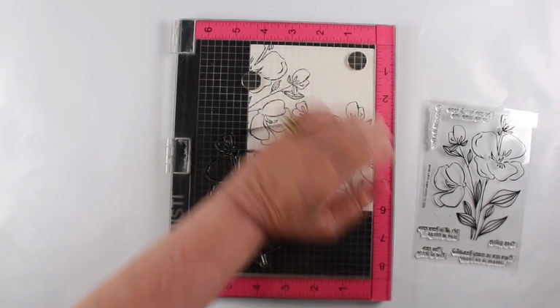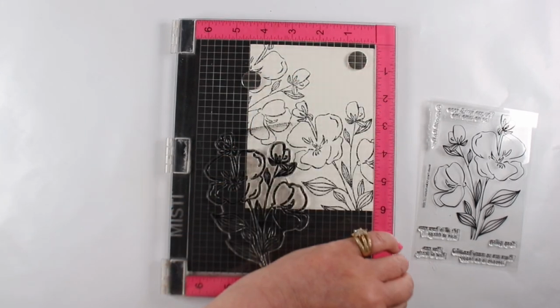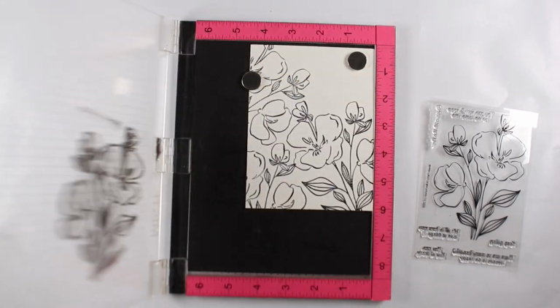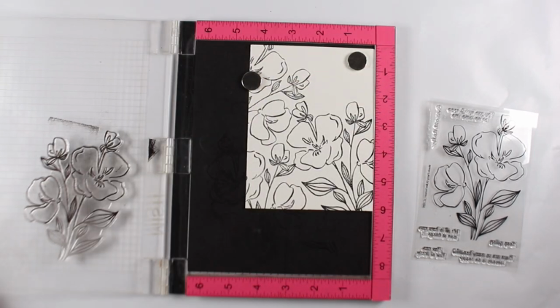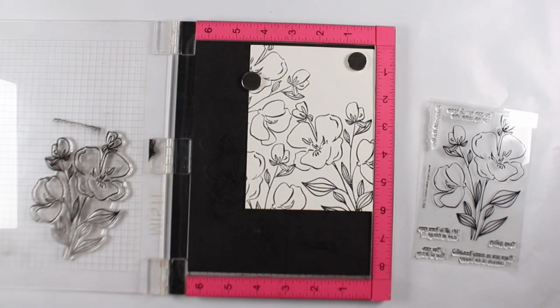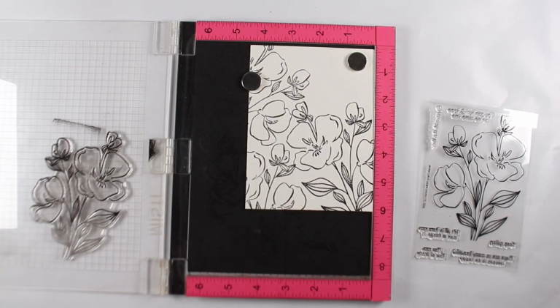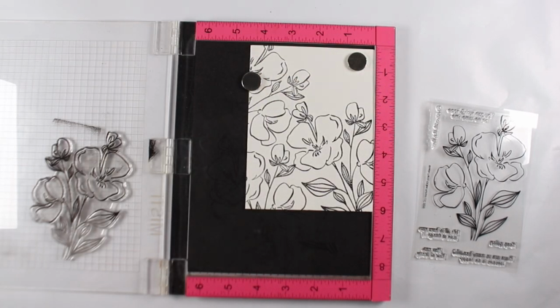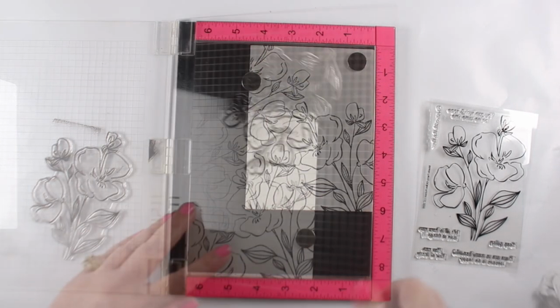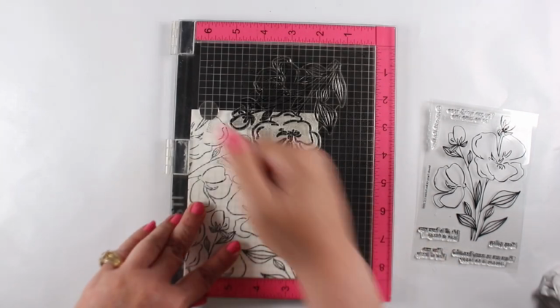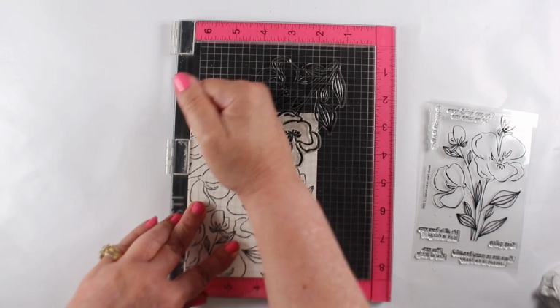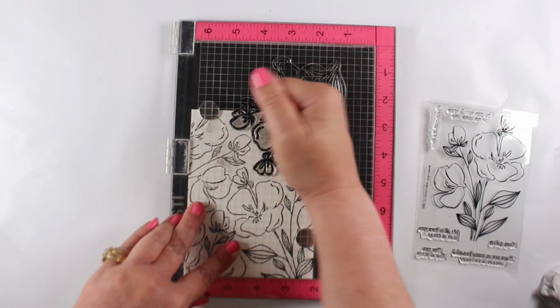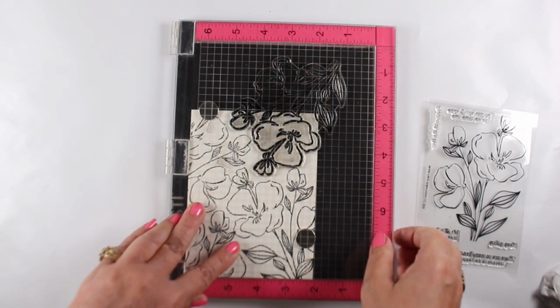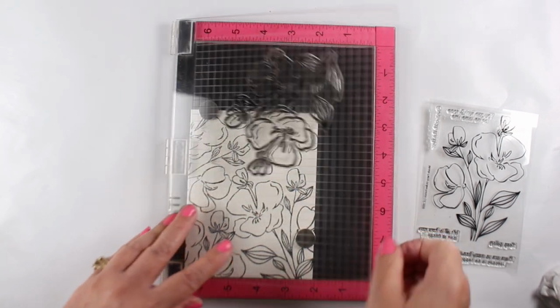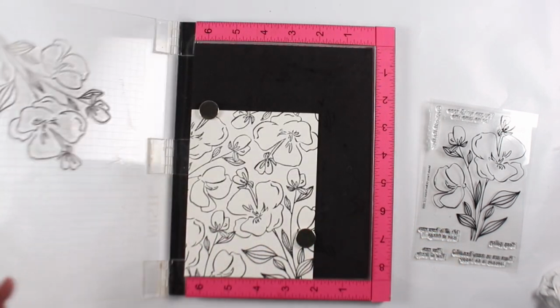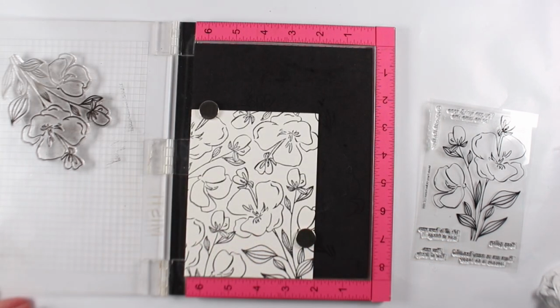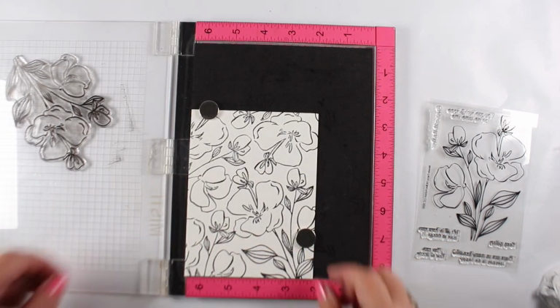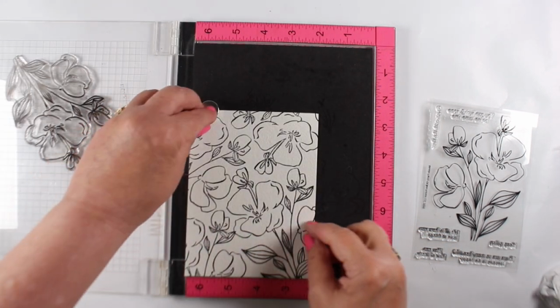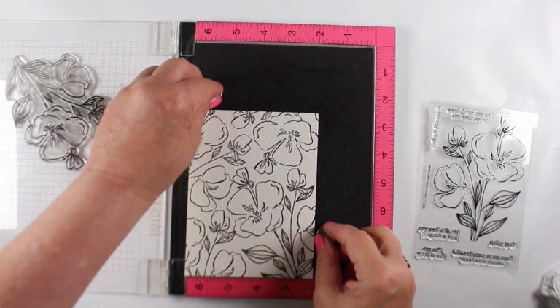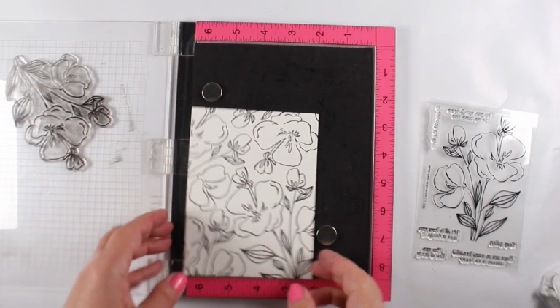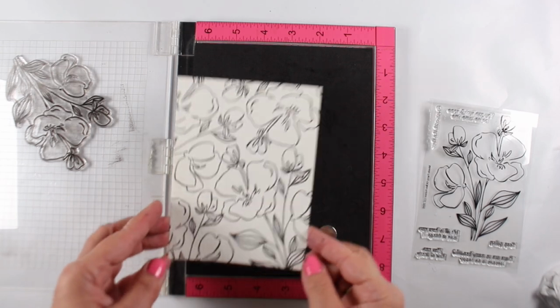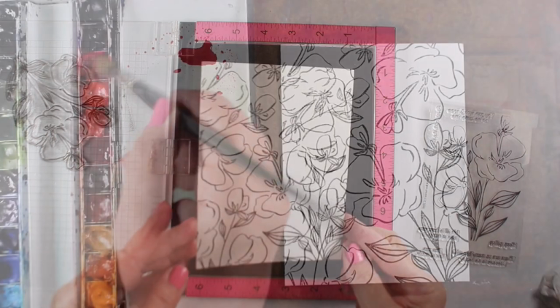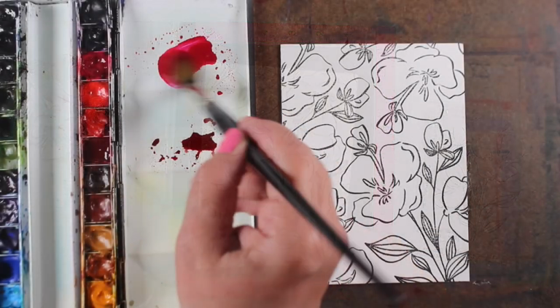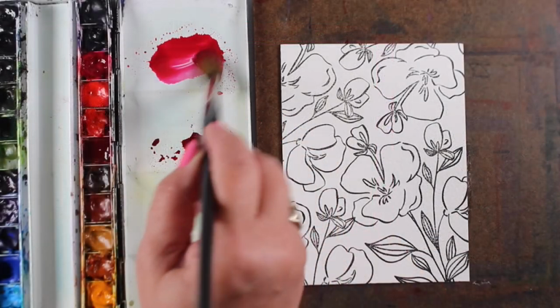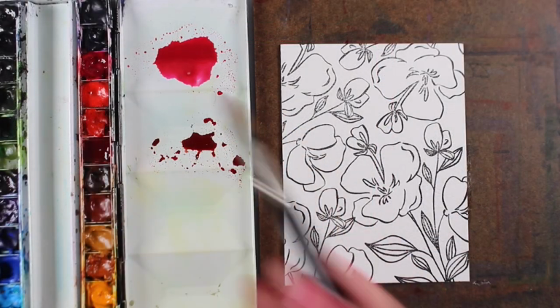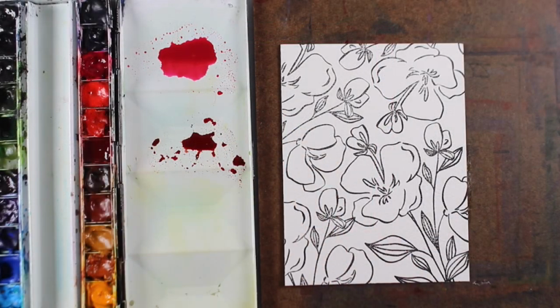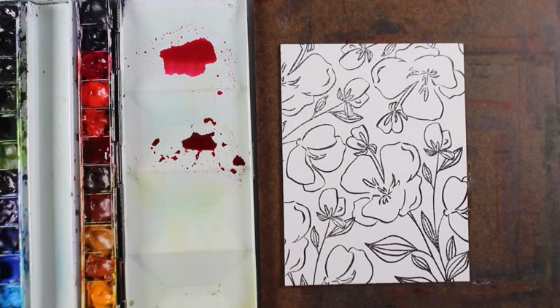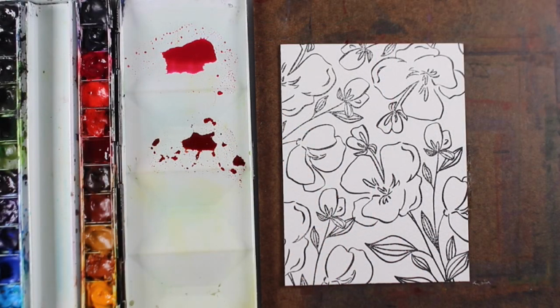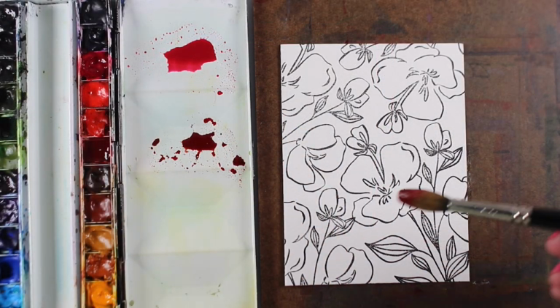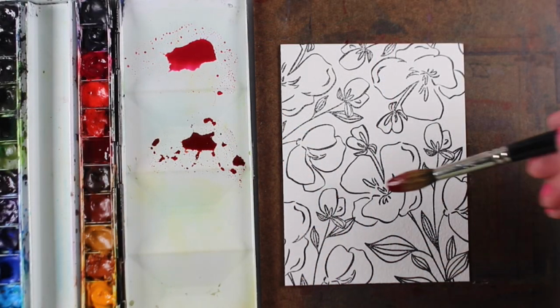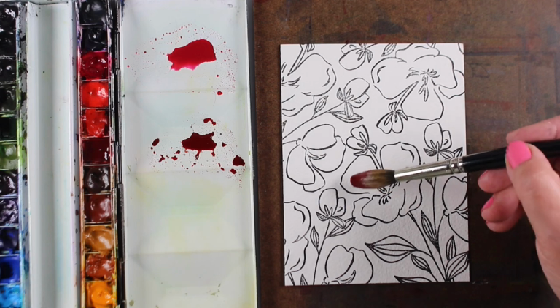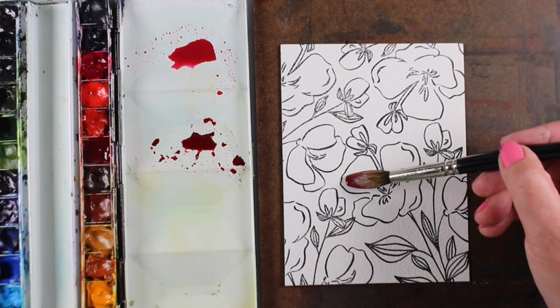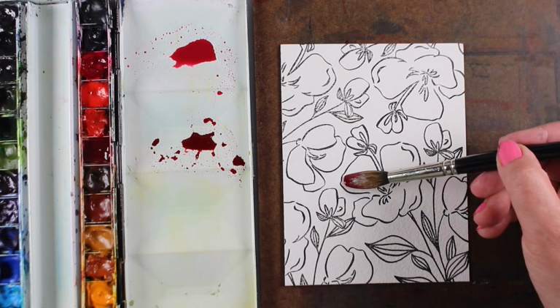They fit really well together to make an all-over background, which was a nice surprise — sometimes stamps don't quite fit and you end up with weird gaps. I did not end up with any, and my watercolor paper is full of flowers. That's stamped in Versafine onyx black ink.